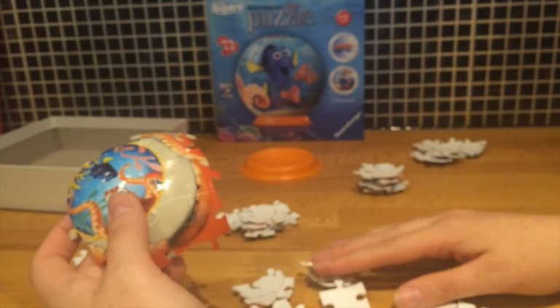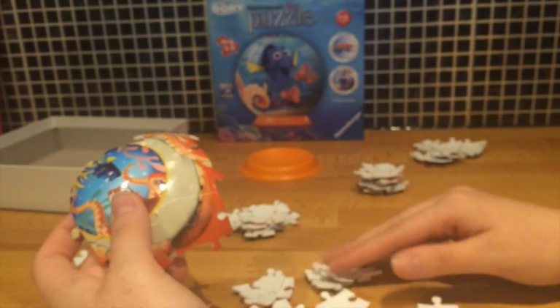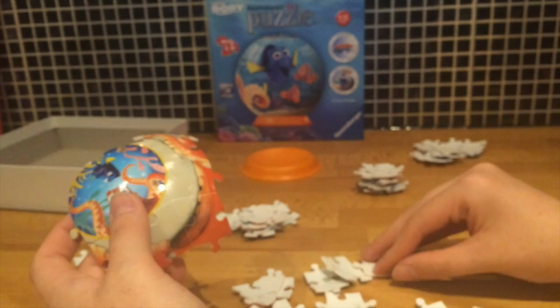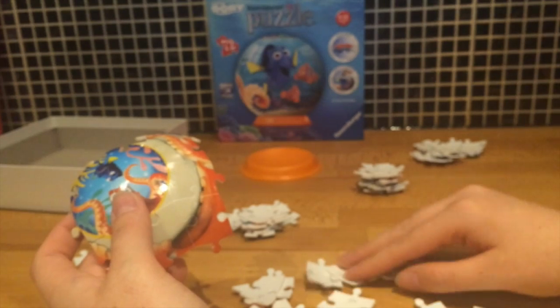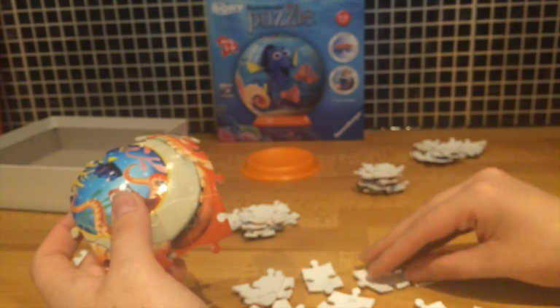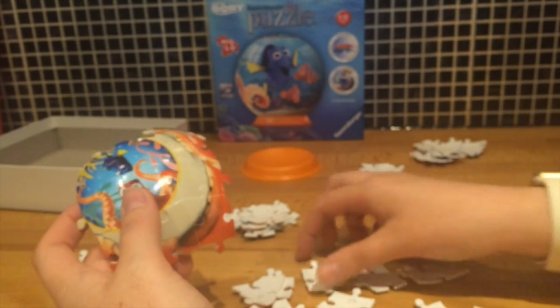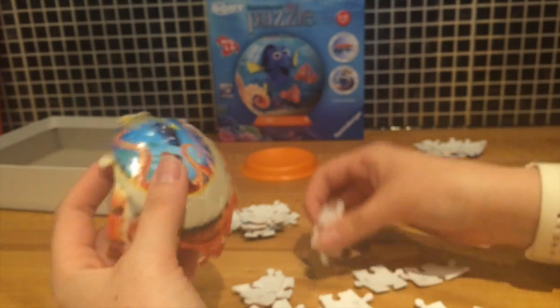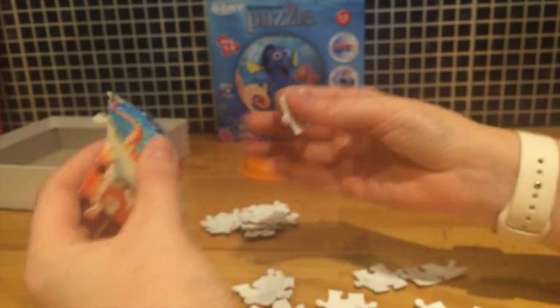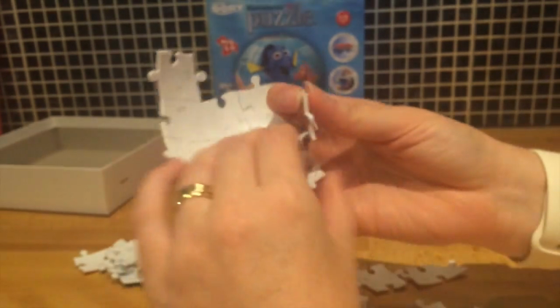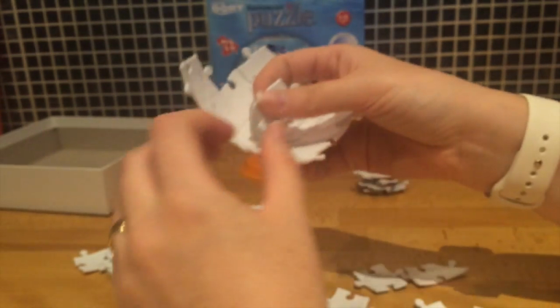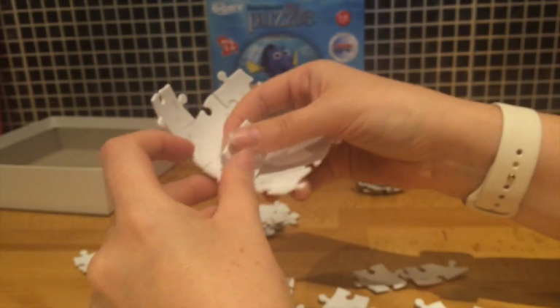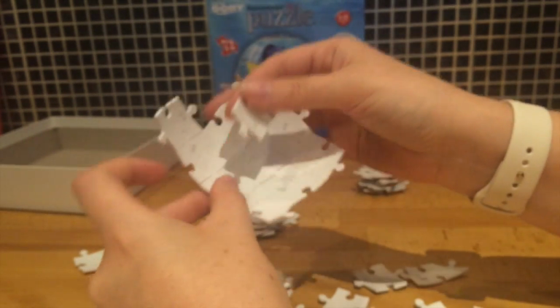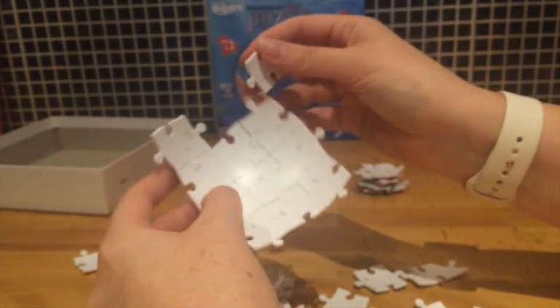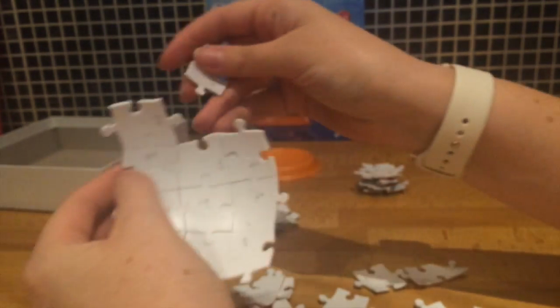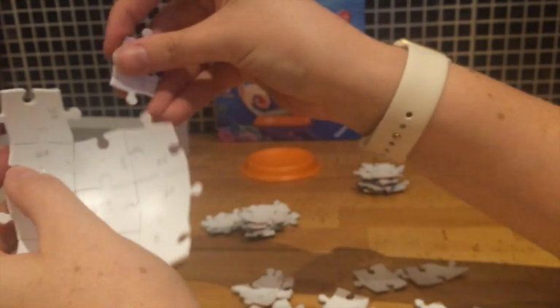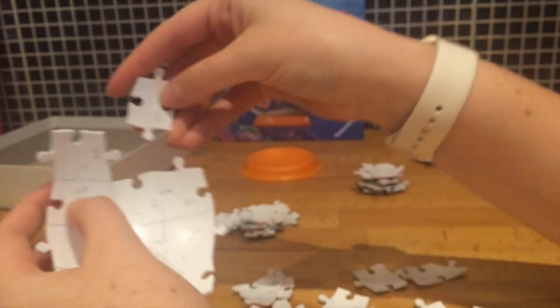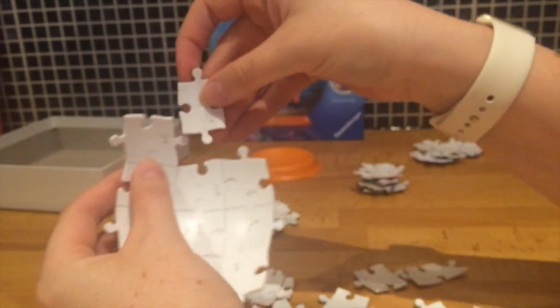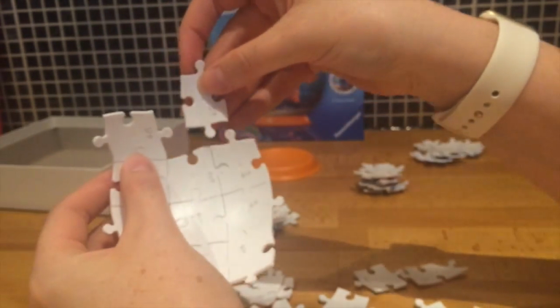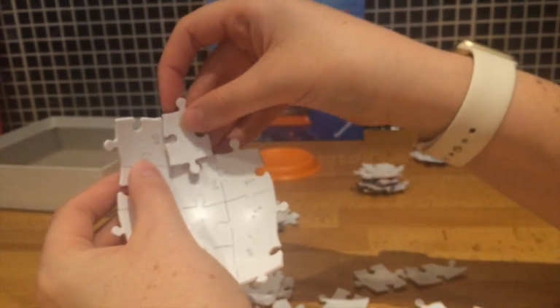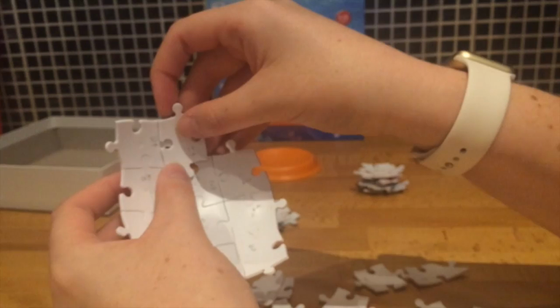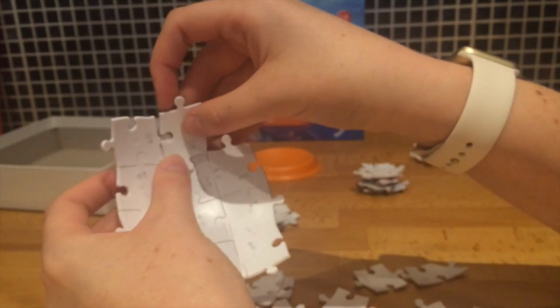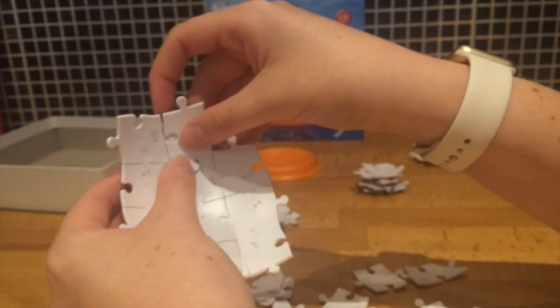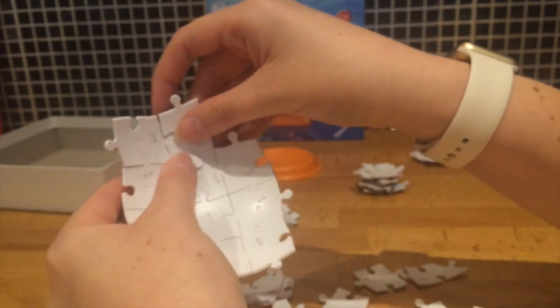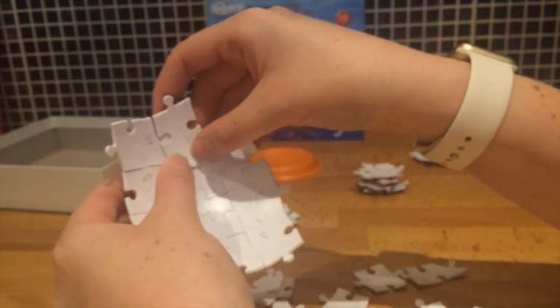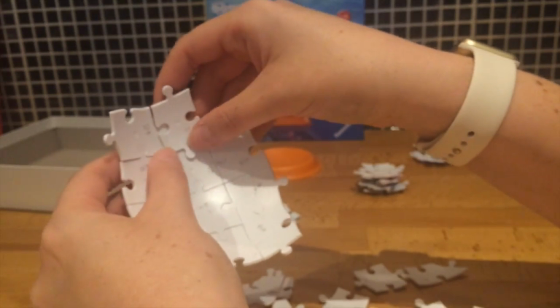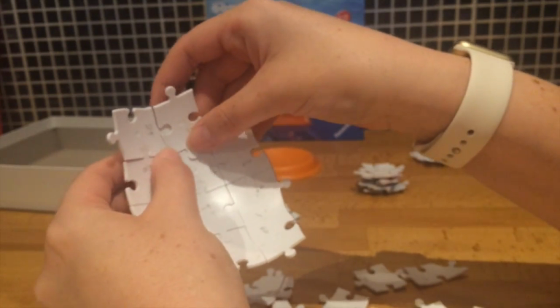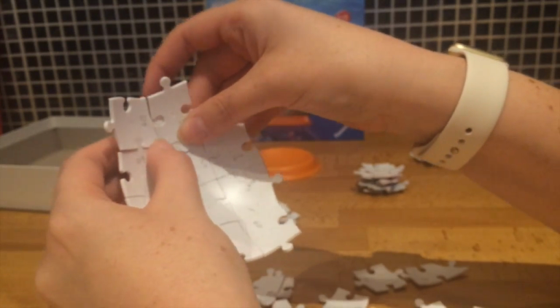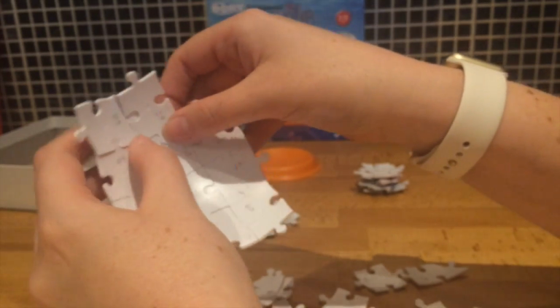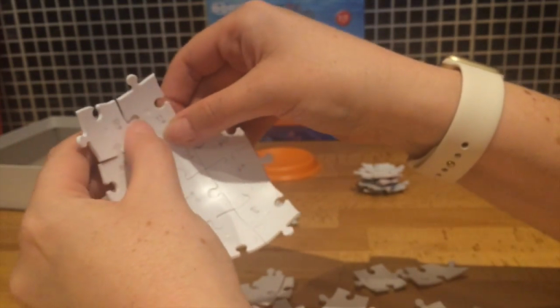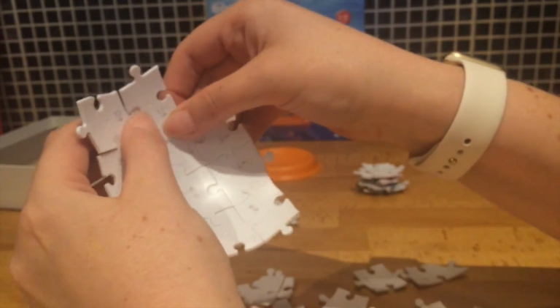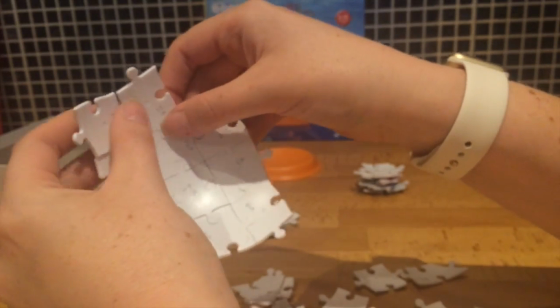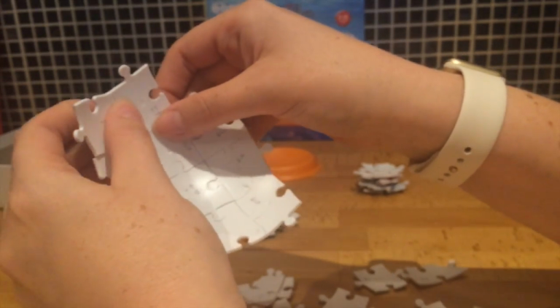We're moving on to the next group of ten pieces here. I'm going to fast forward through this — you can get the gist of it. I'll come back once we get nearer to the end so you can see how the final pieces go together.